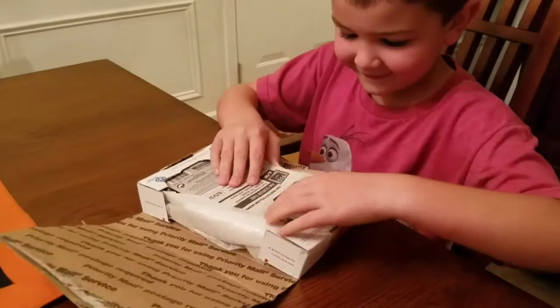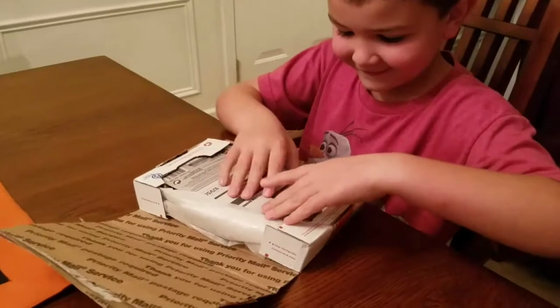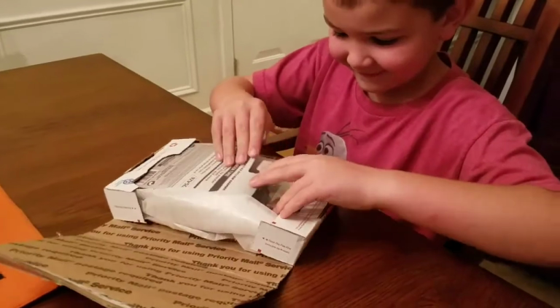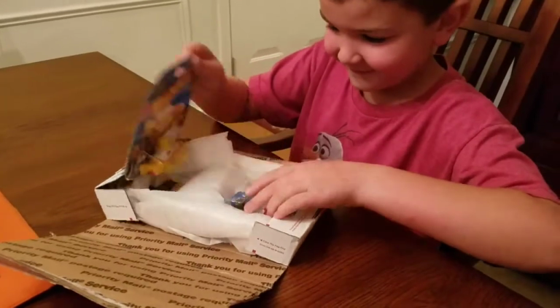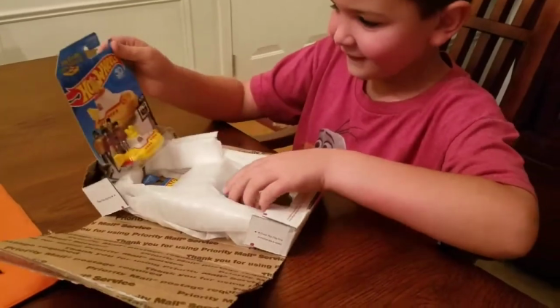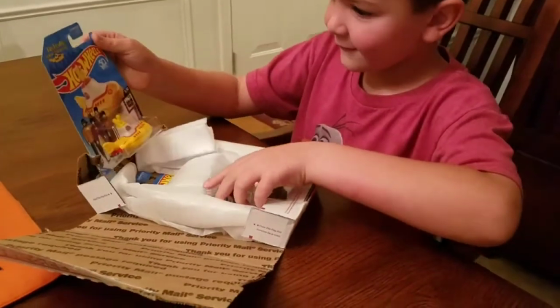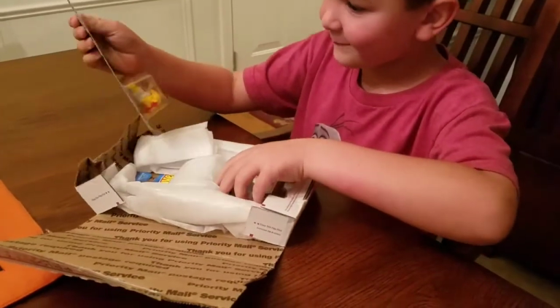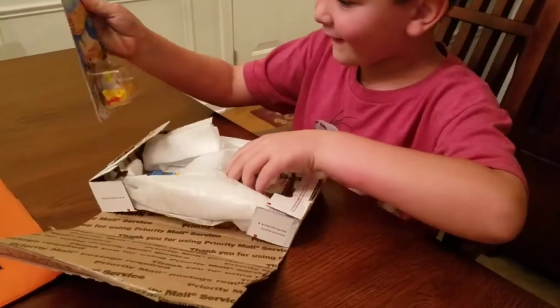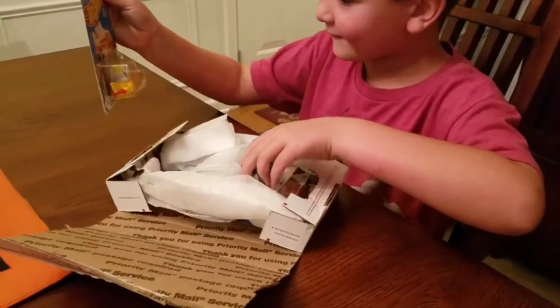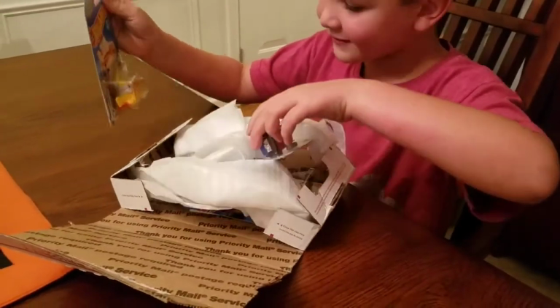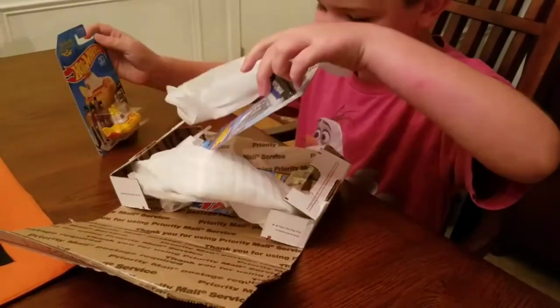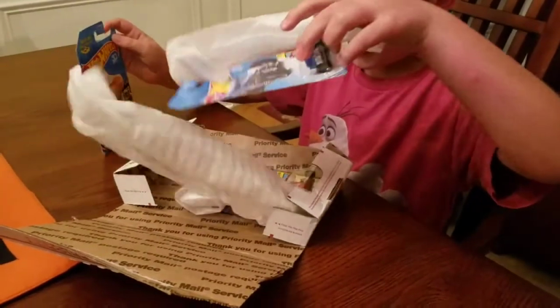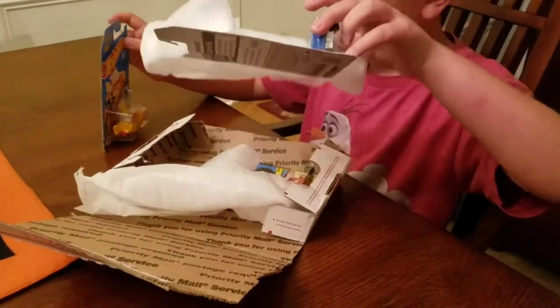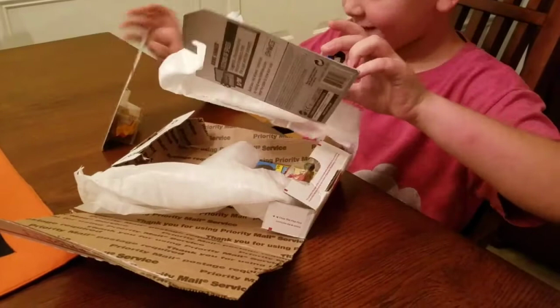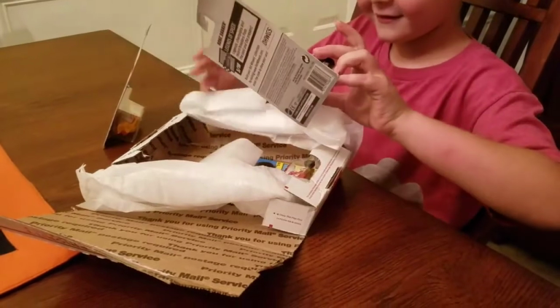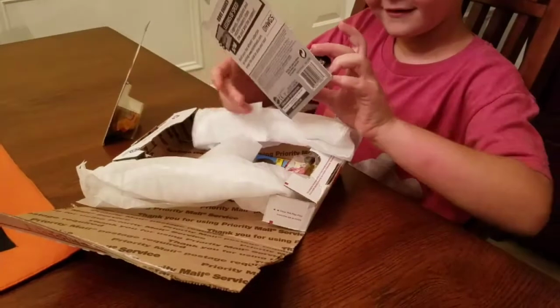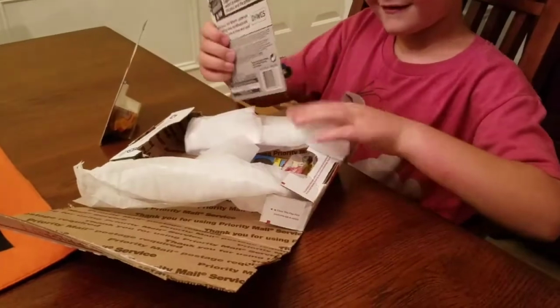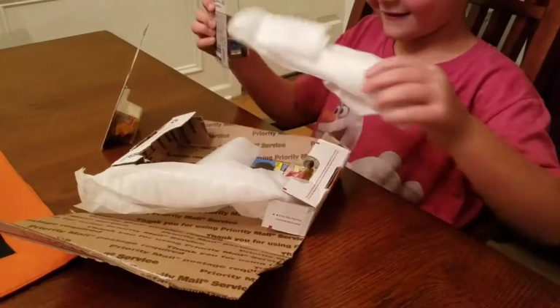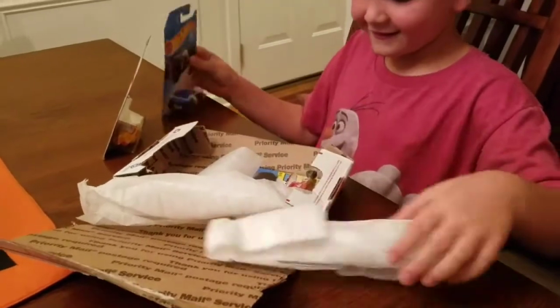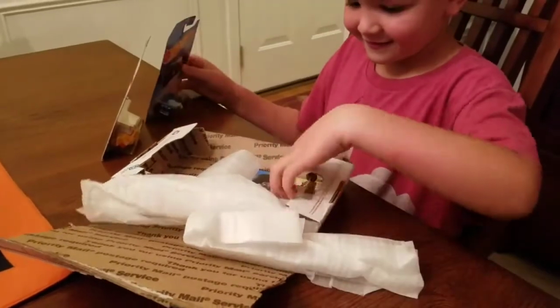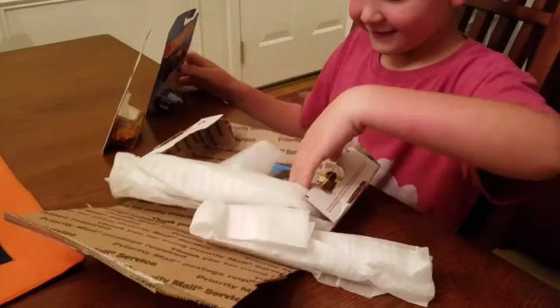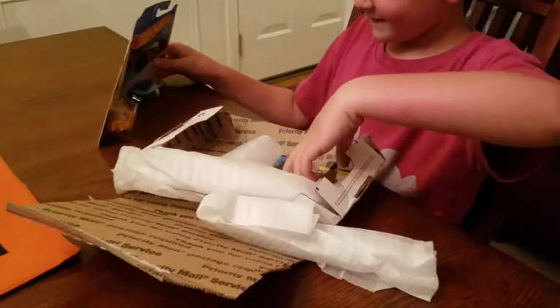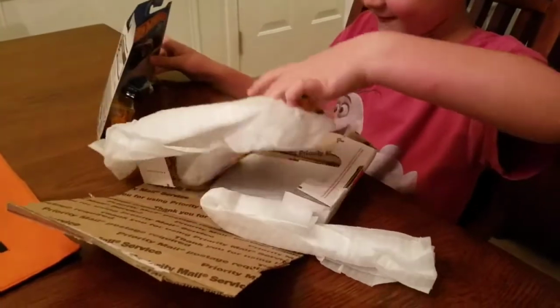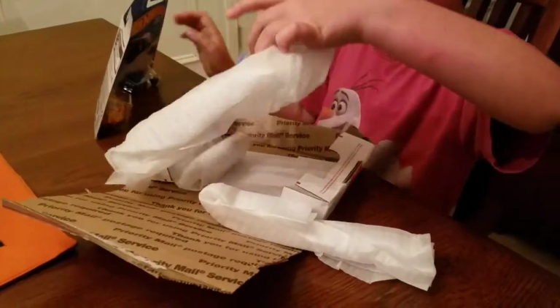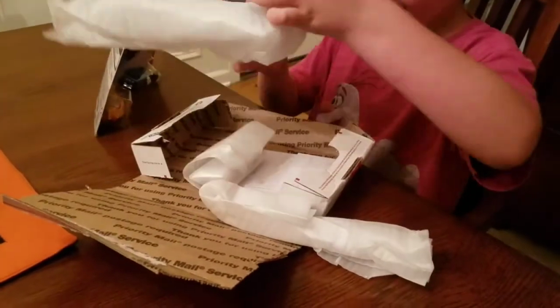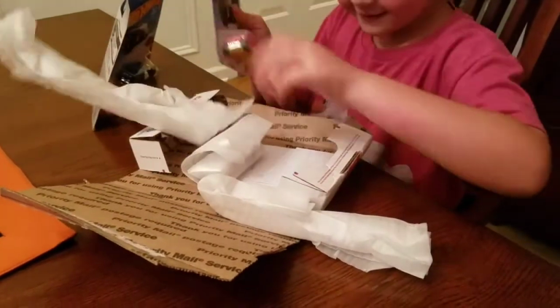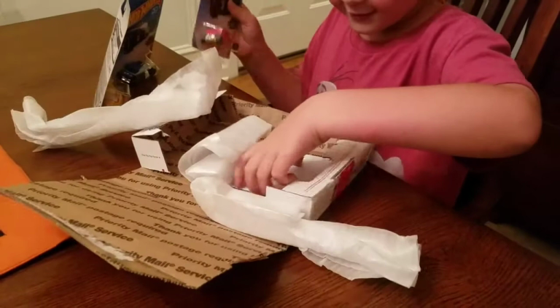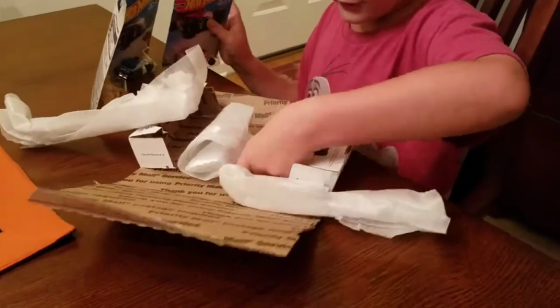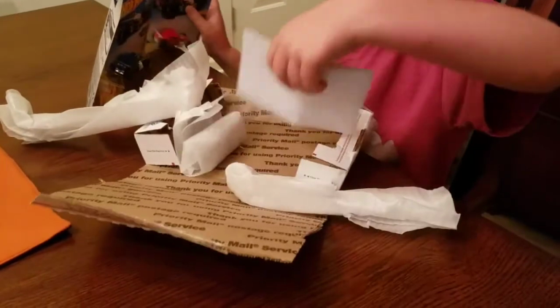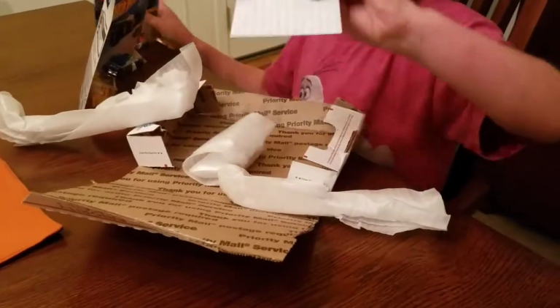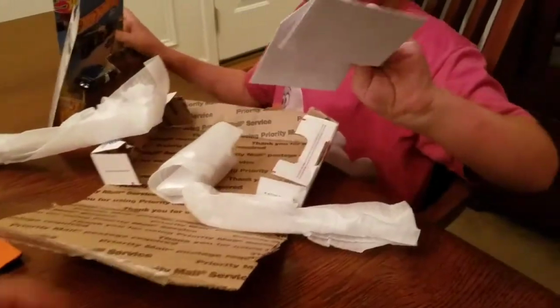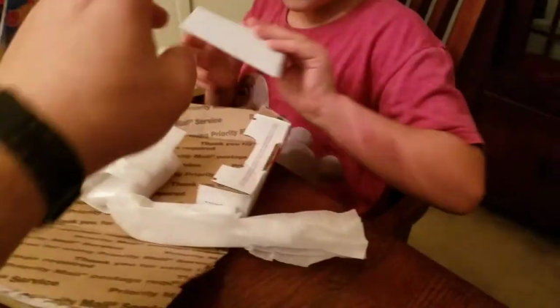Wow. Look at those. A boat? That's a submarine. That's like a Disney submarine. Oh, those are so awesome. You like them? There's a note too.